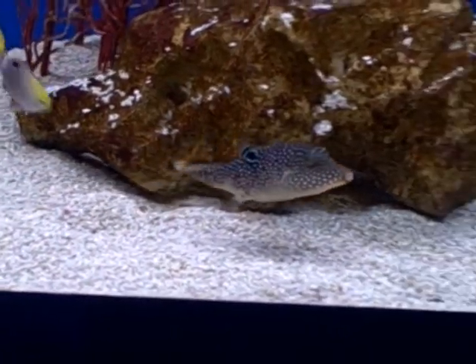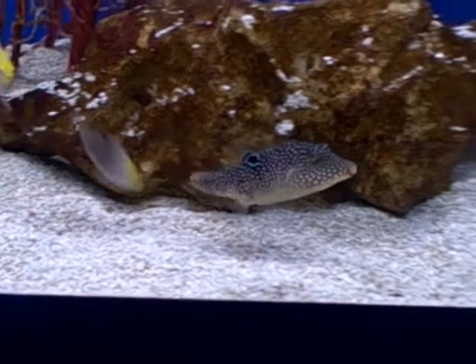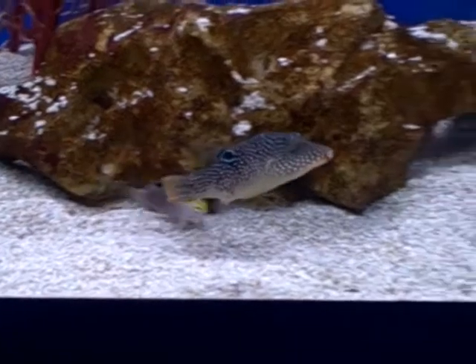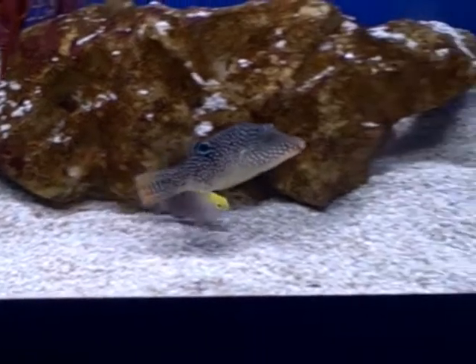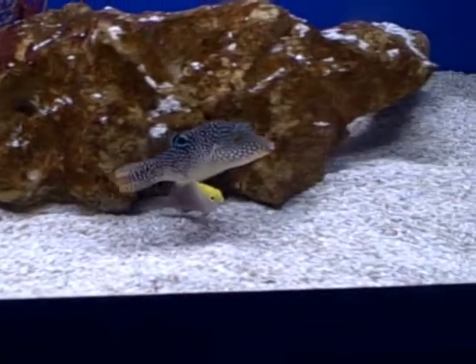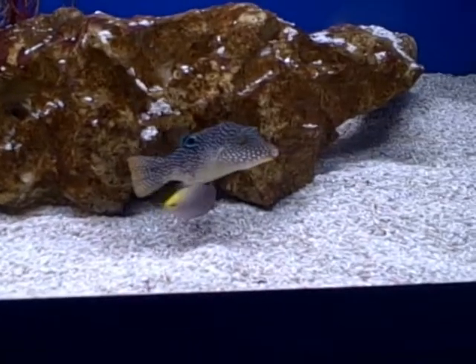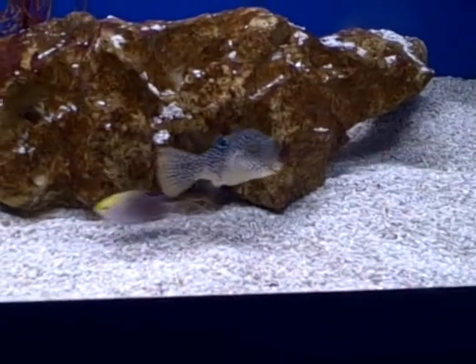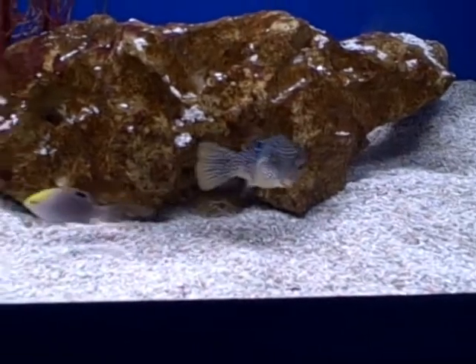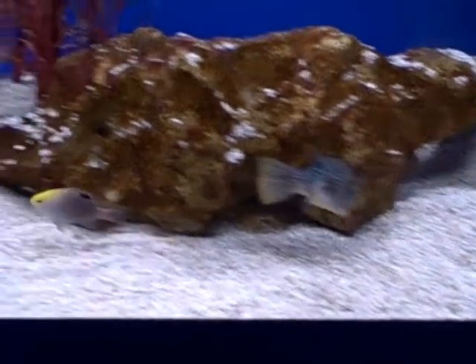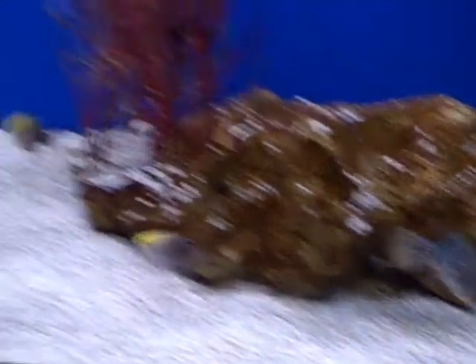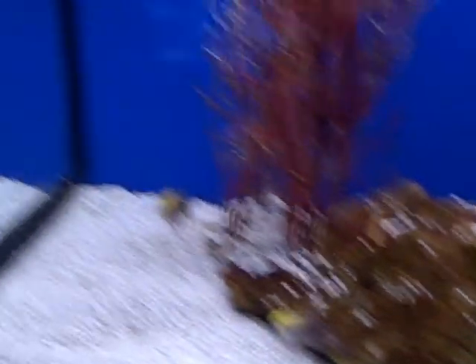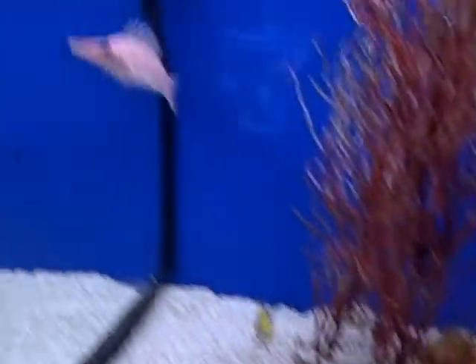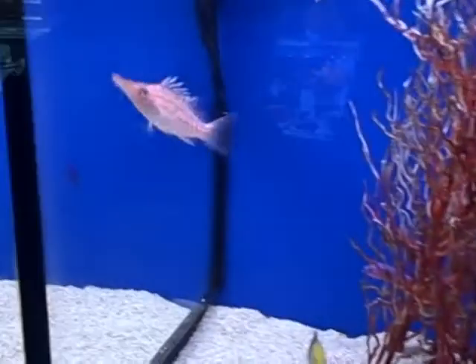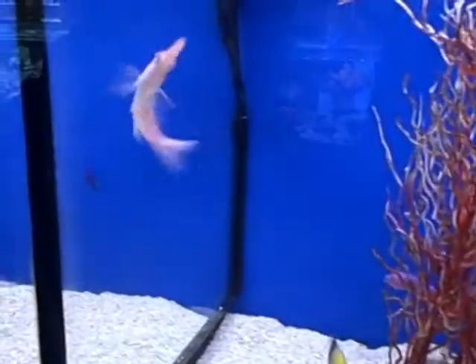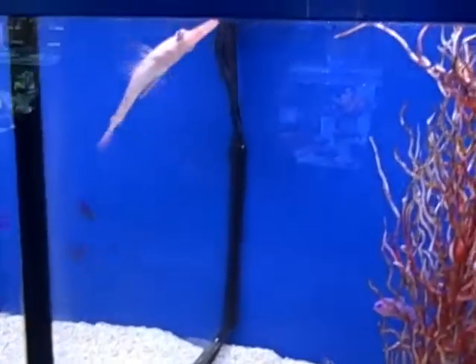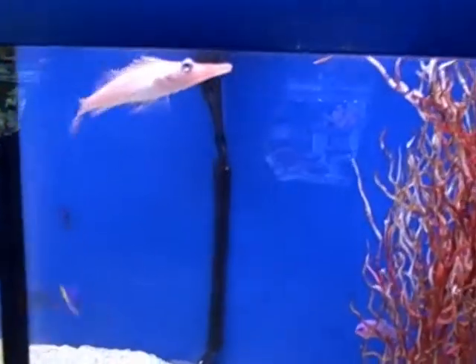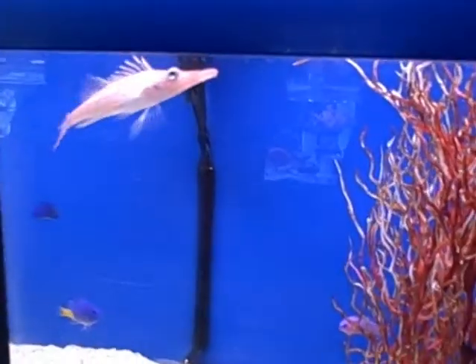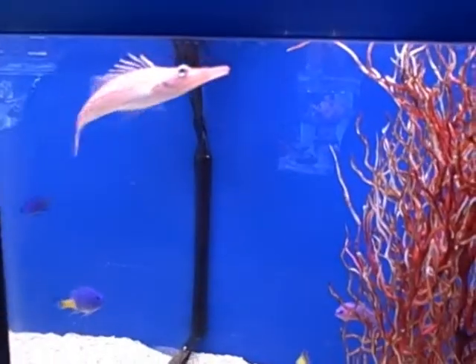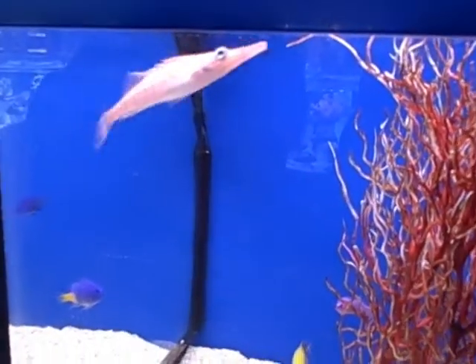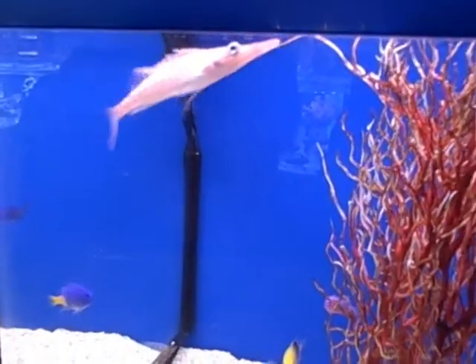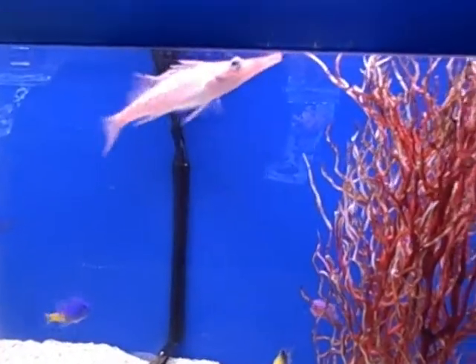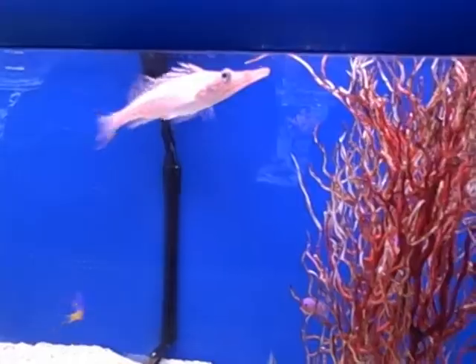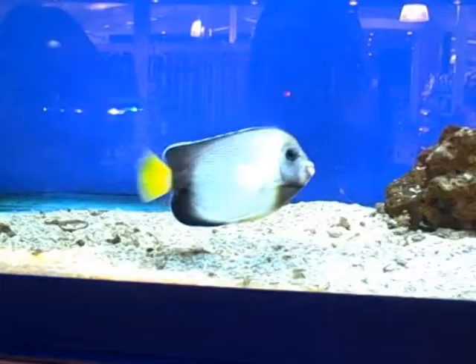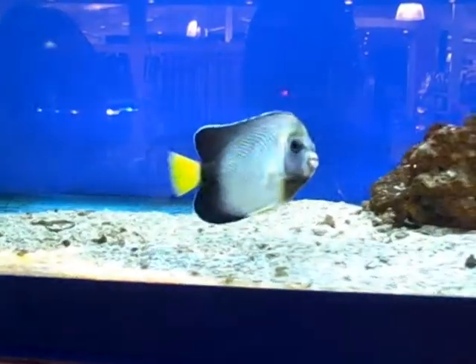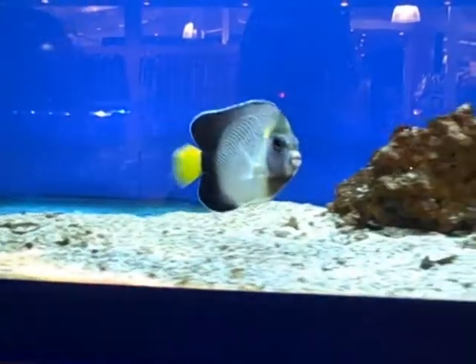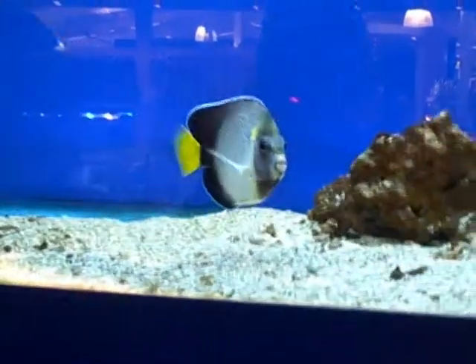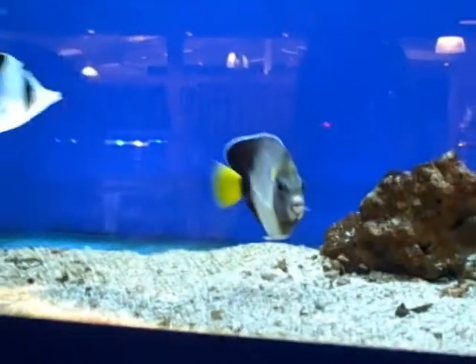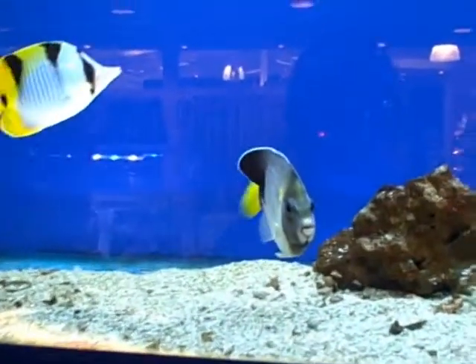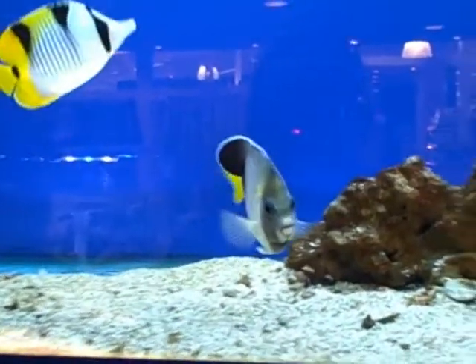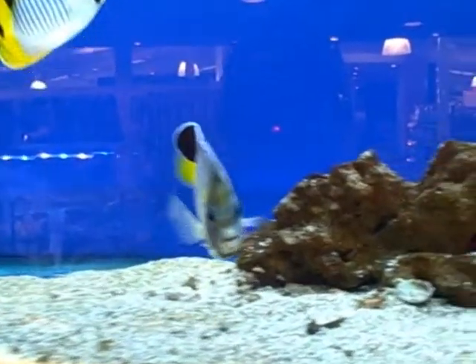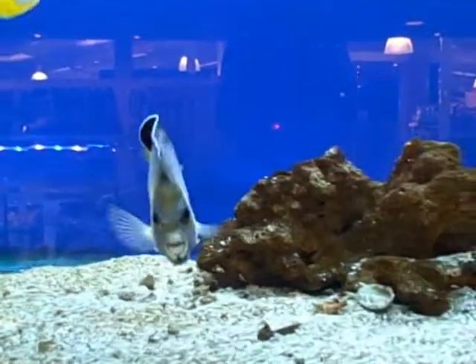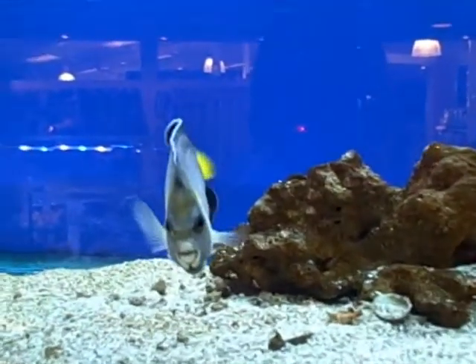Long-nosed hawk fish. Is it? If the worst comes to worst, you can just bring fish in there. I've got one of them.